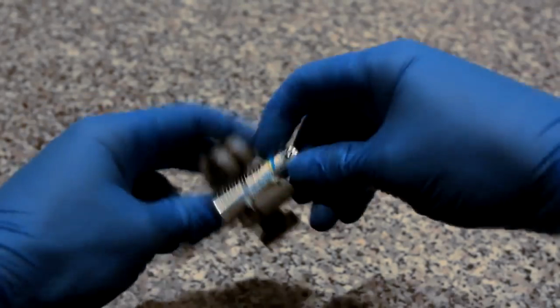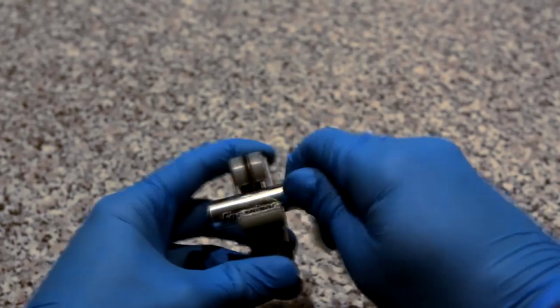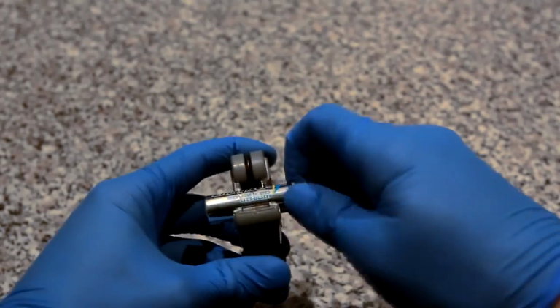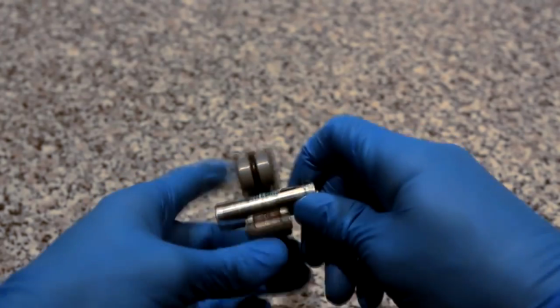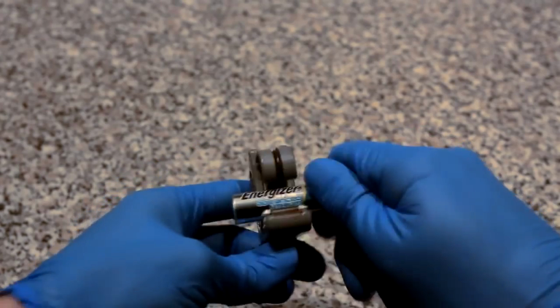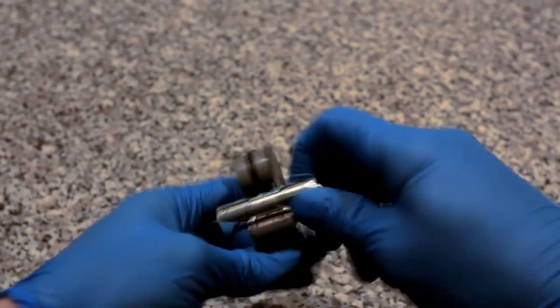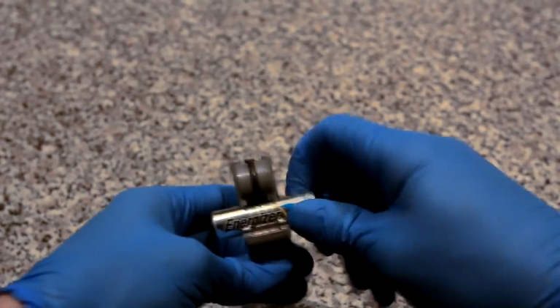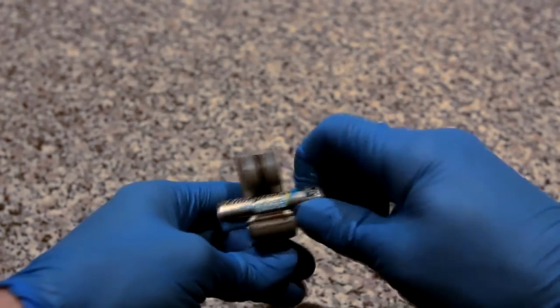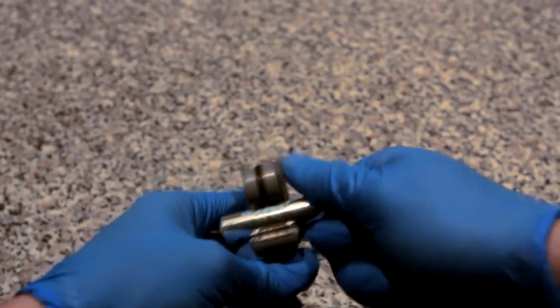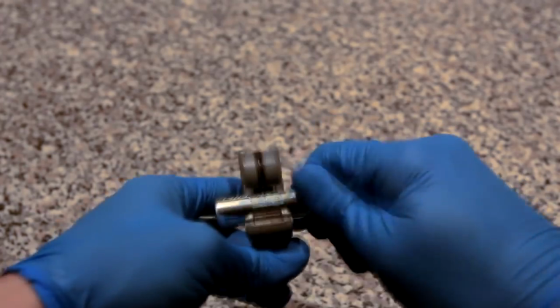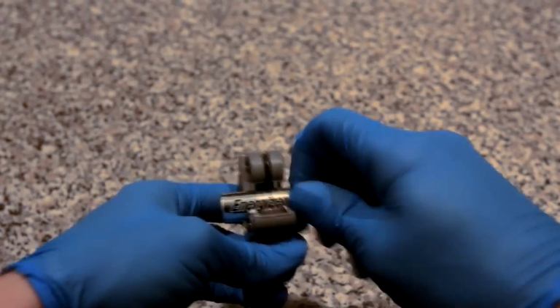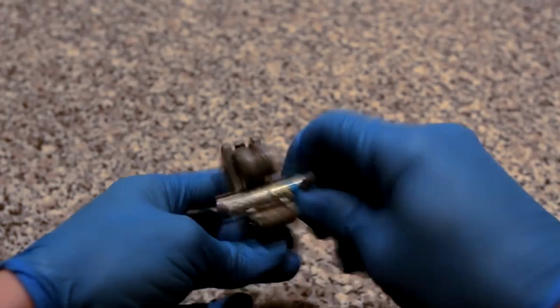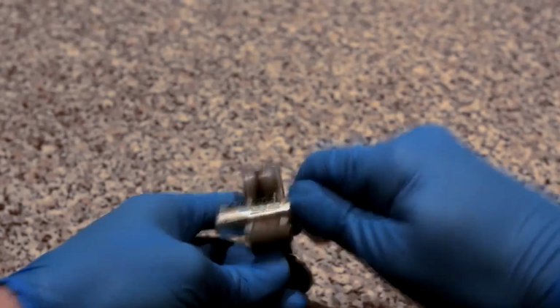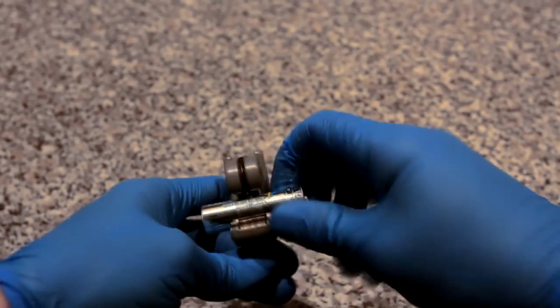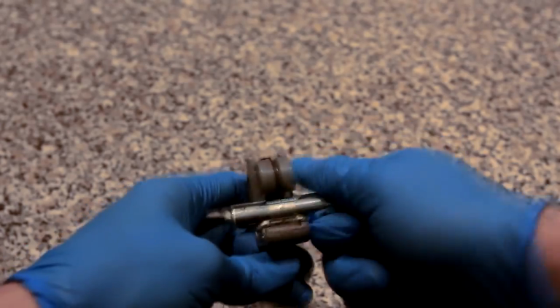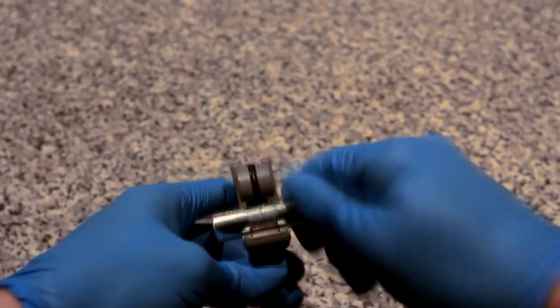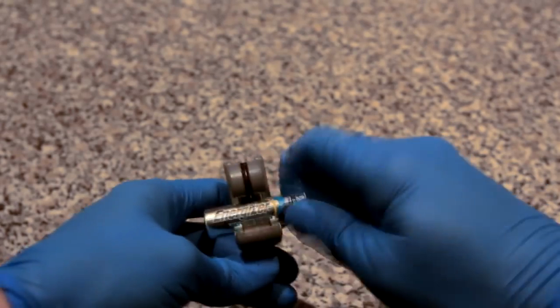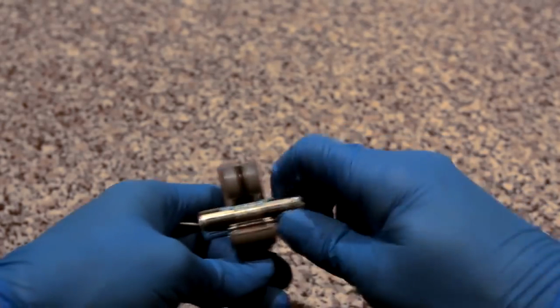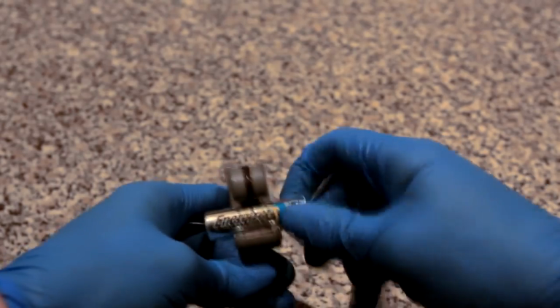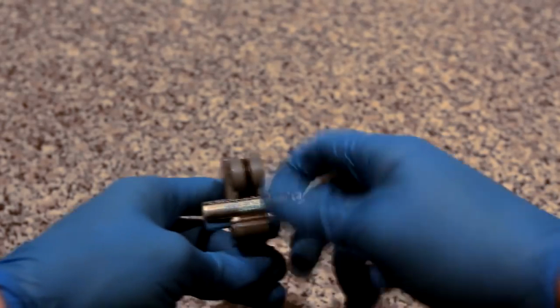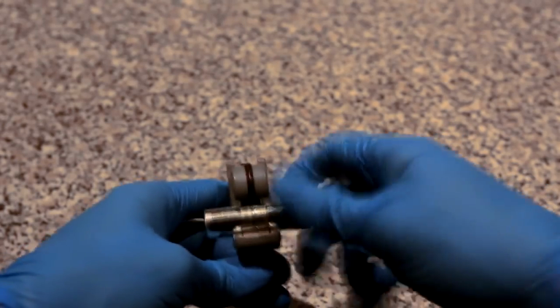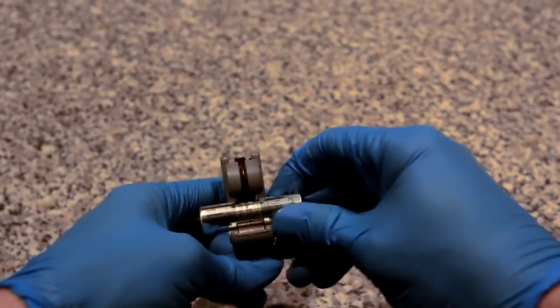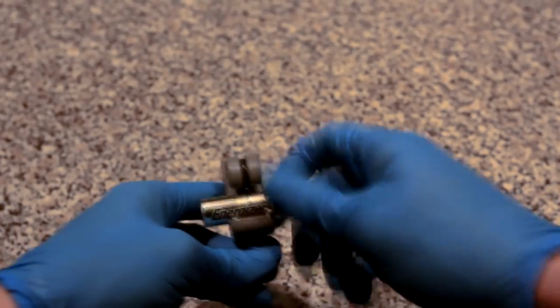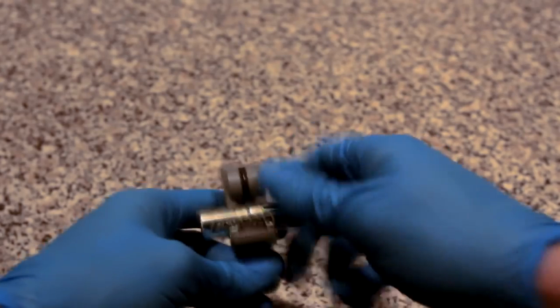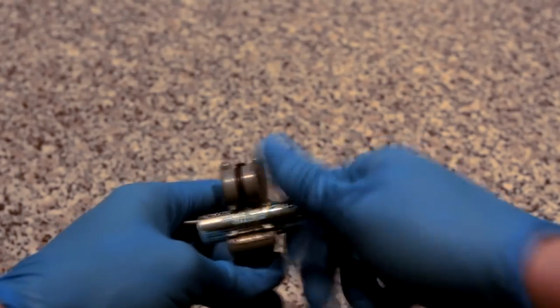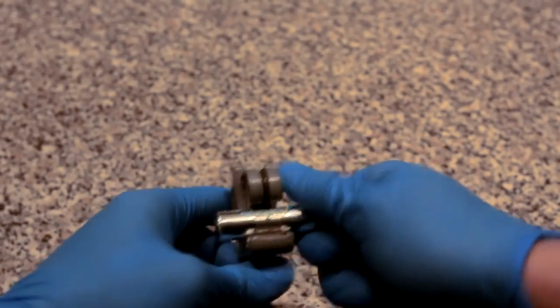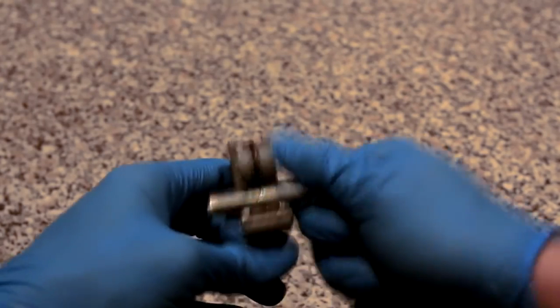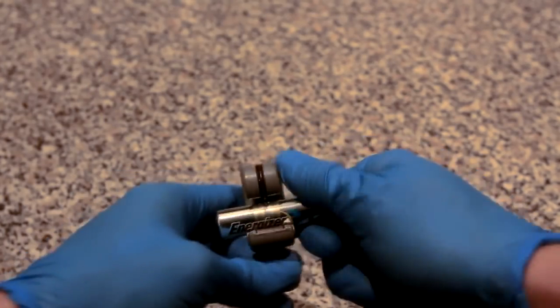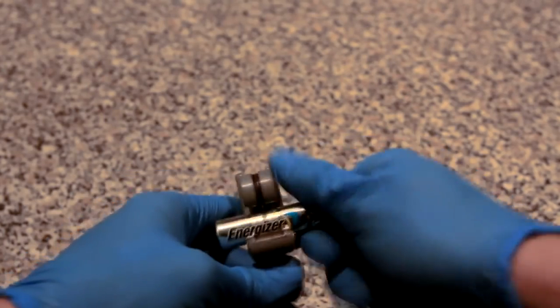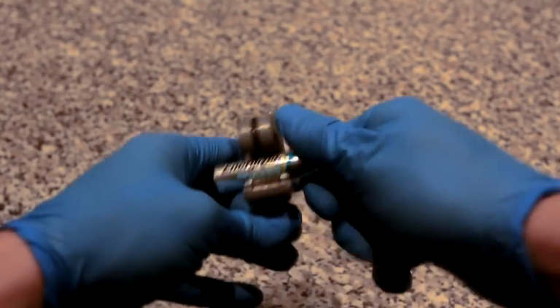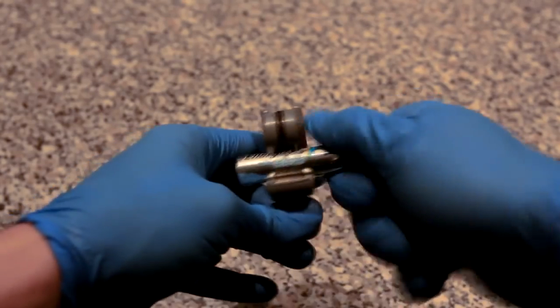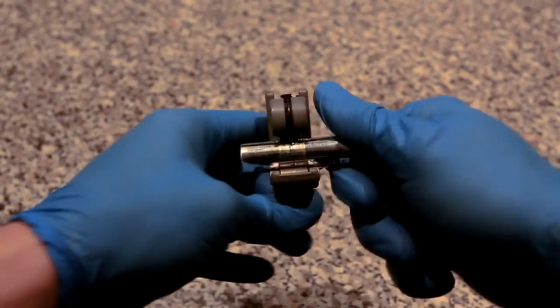Use the pipe cutter to incrementally cut through the outer shell of the battery. You're going to have to use your own judgment to know when you've cut deep enough. You'll definitely know that you've made it through the outer shell when you start smelling the electrolyte of the battery.